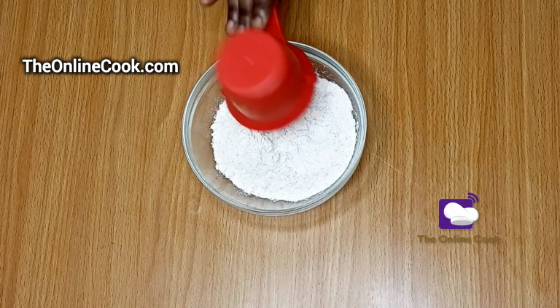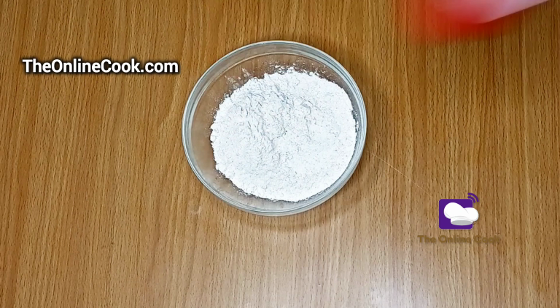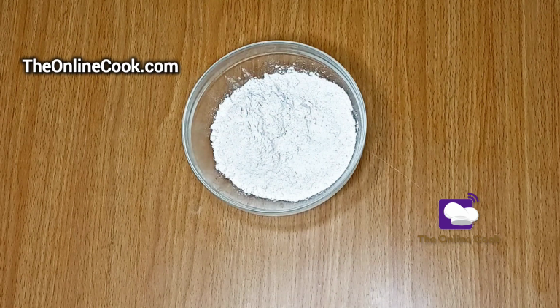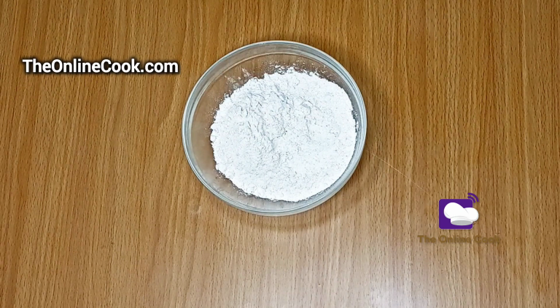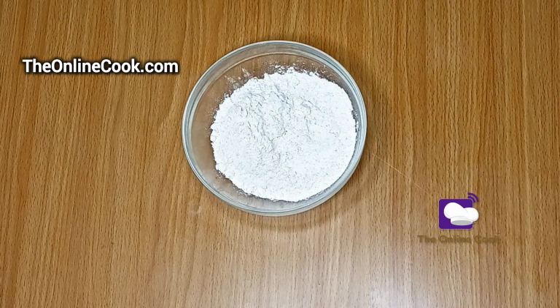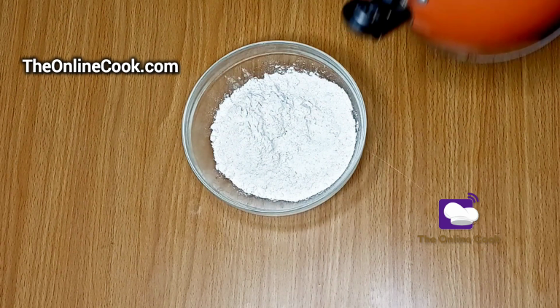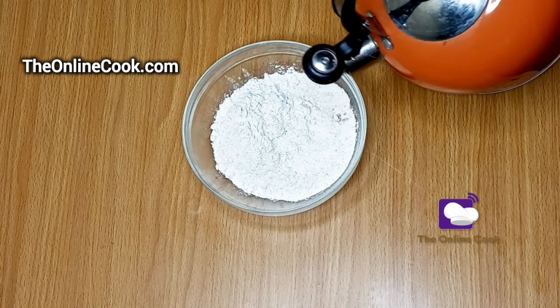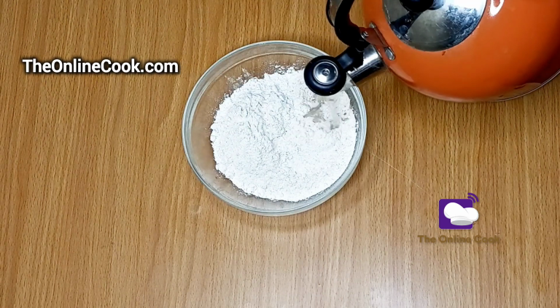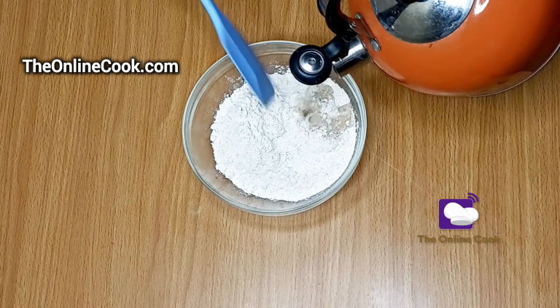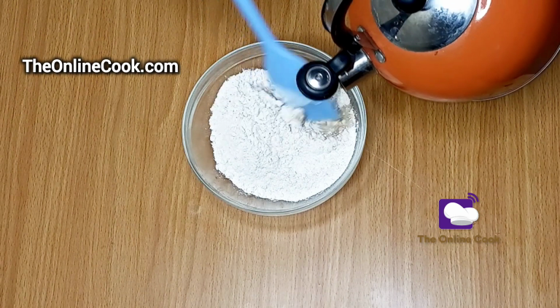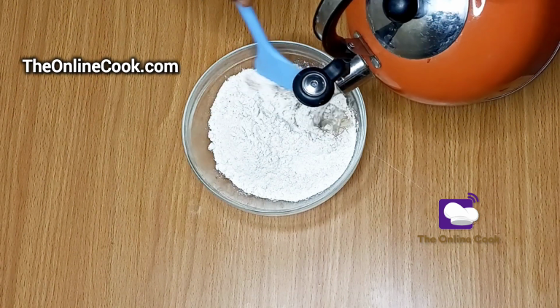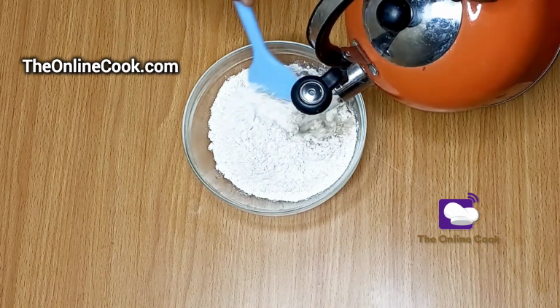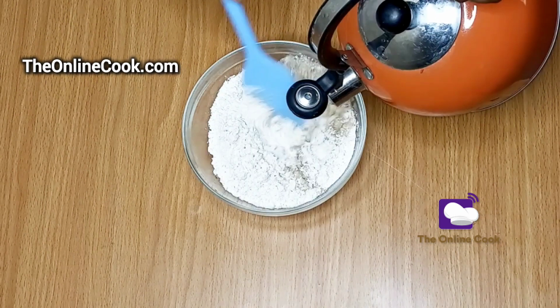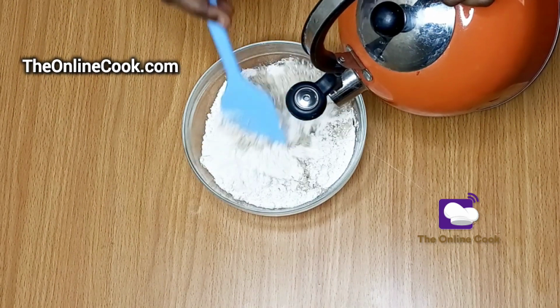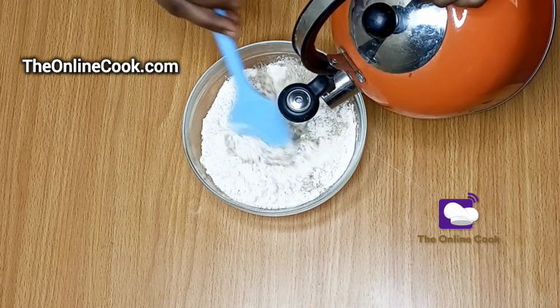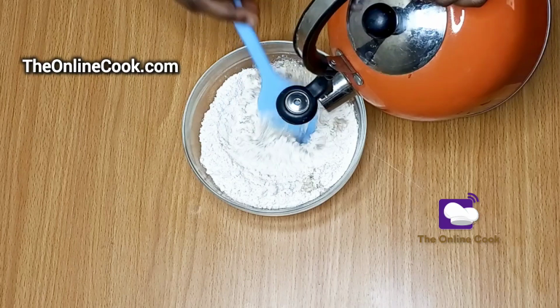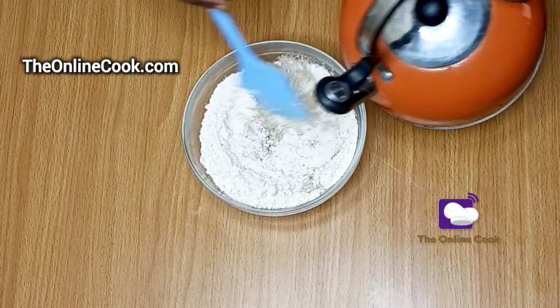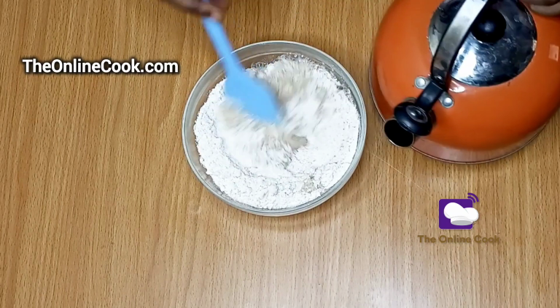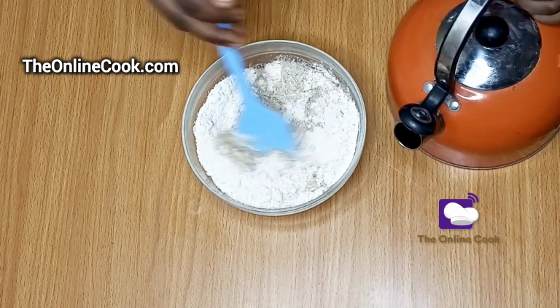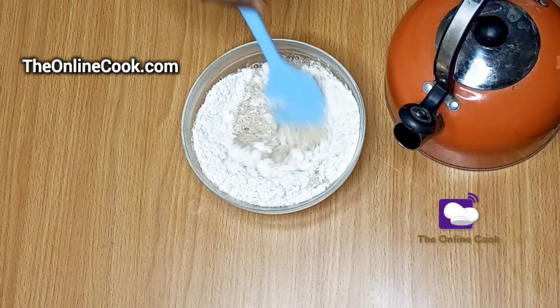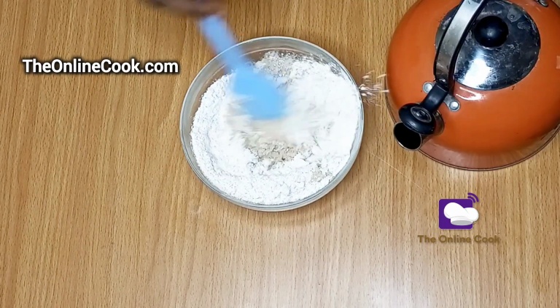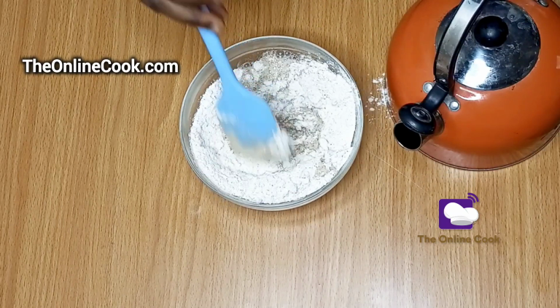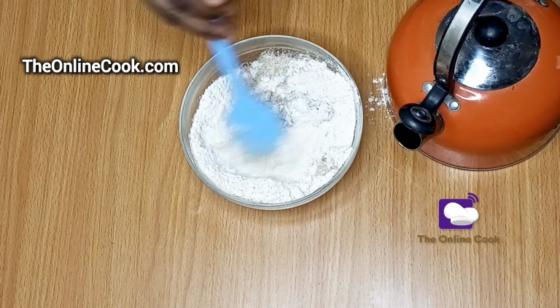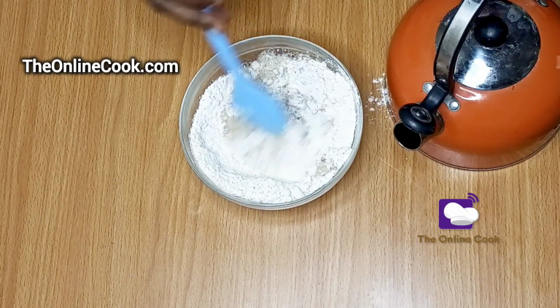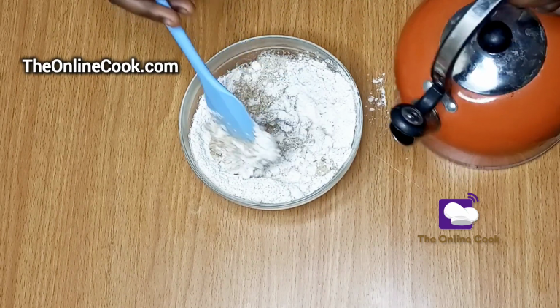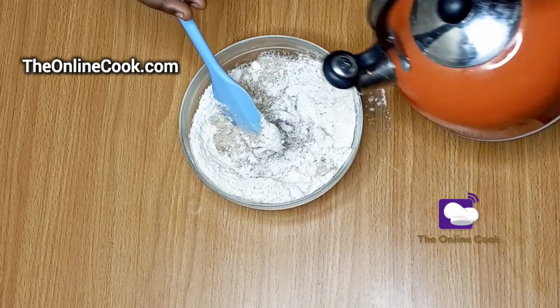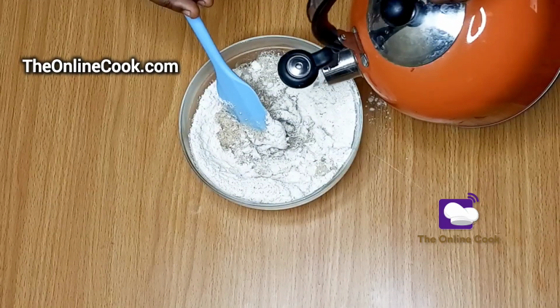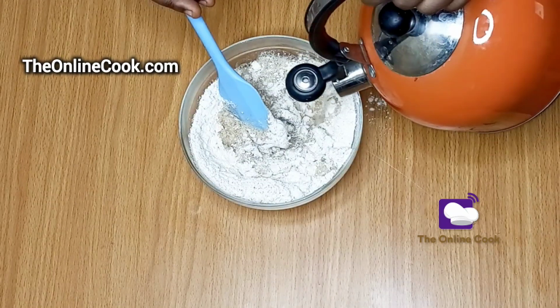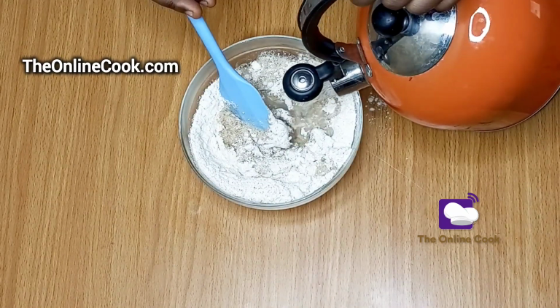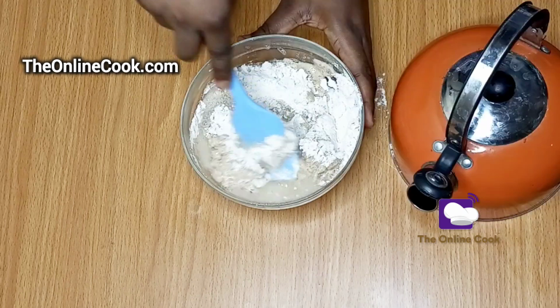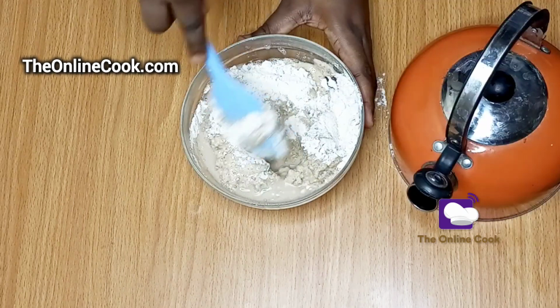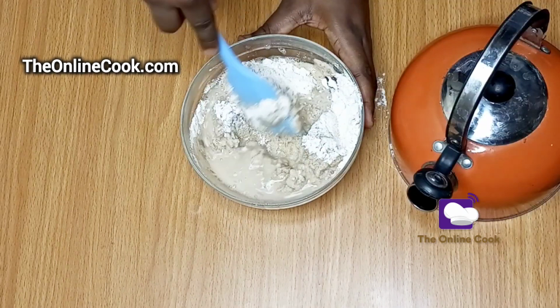I'll start this akara process by adding some beans flour into a bowl and then proceed to add water. I'll mix the beans flour with water until I get a thick and smooth paste with no lumps.